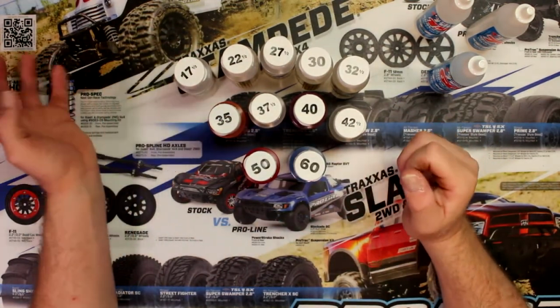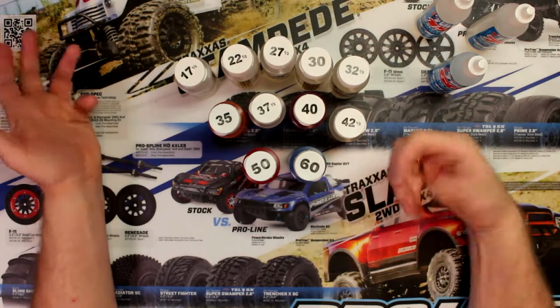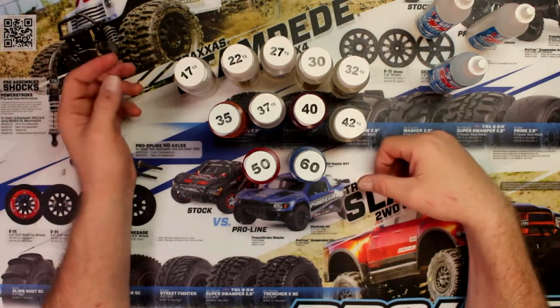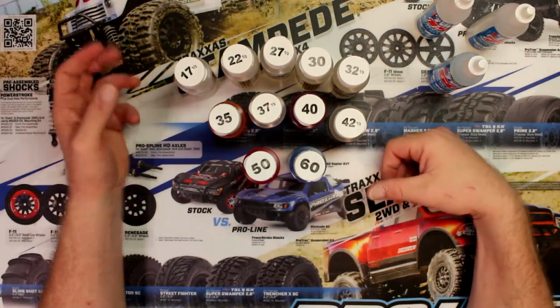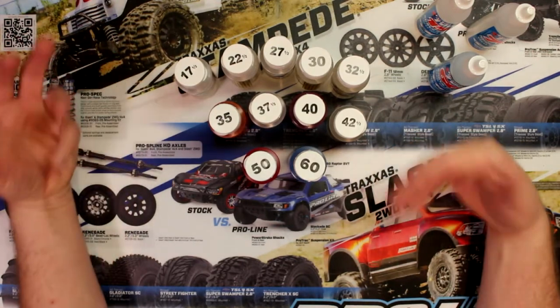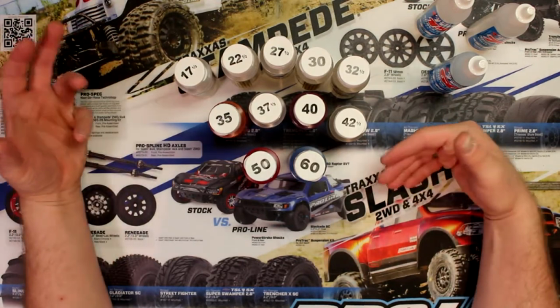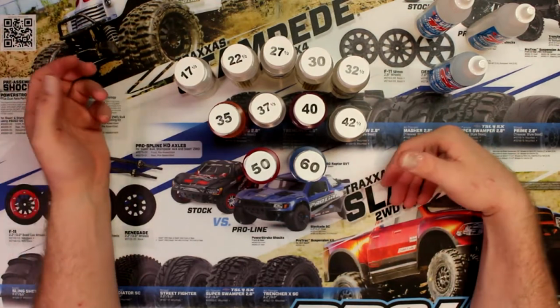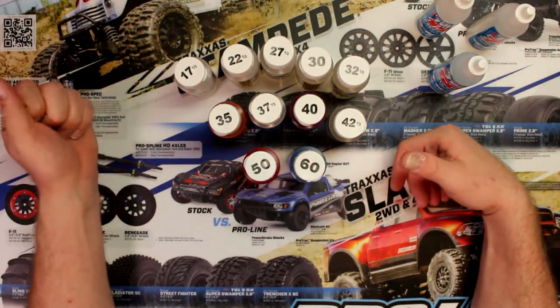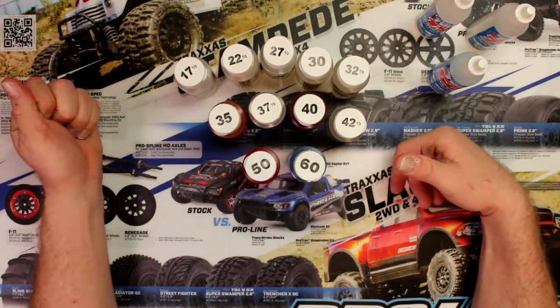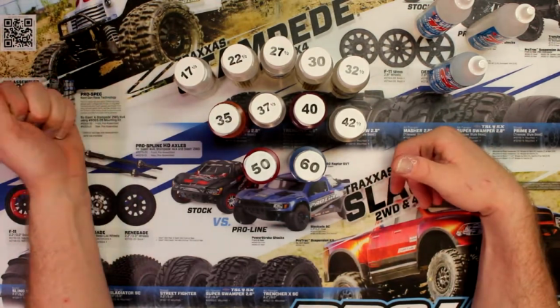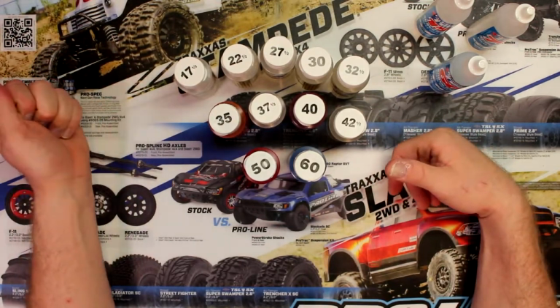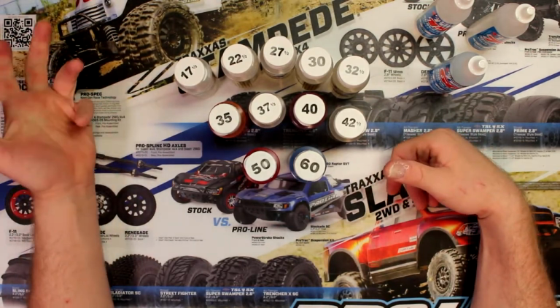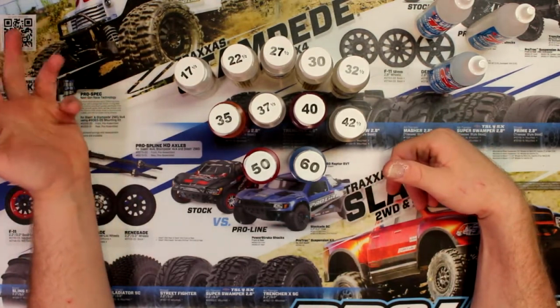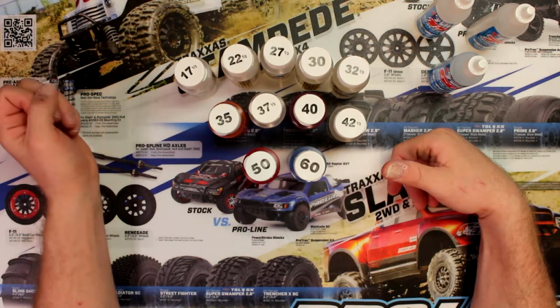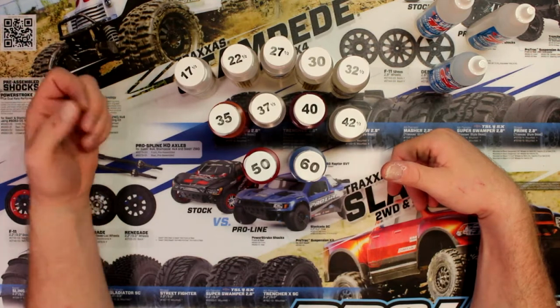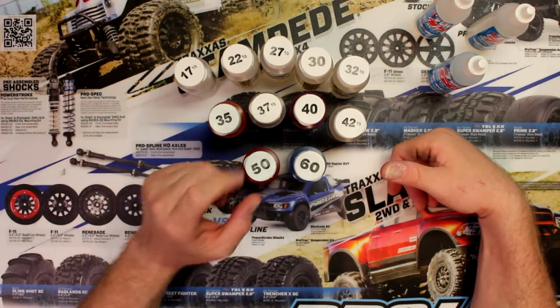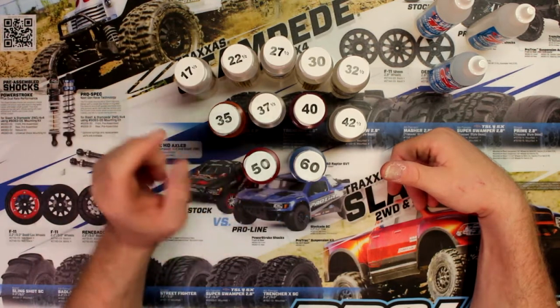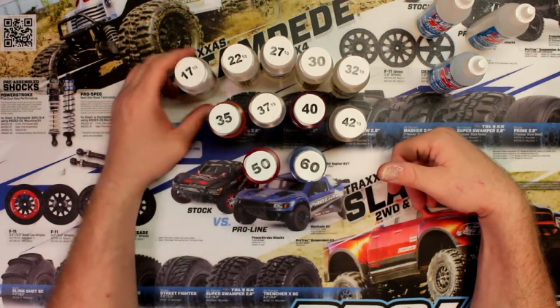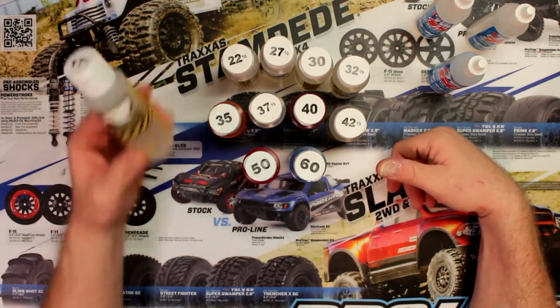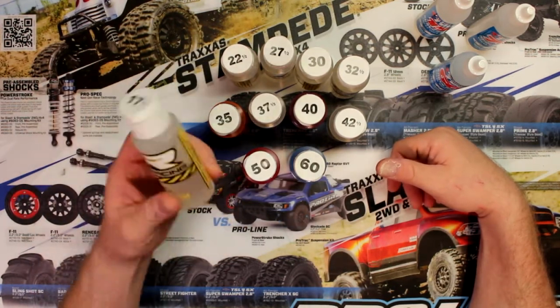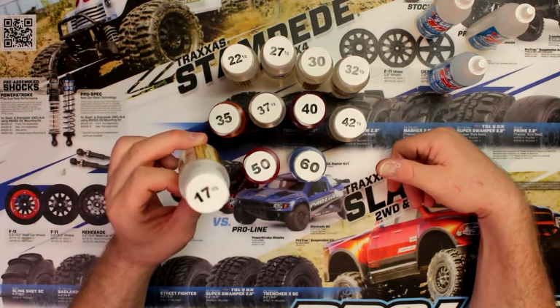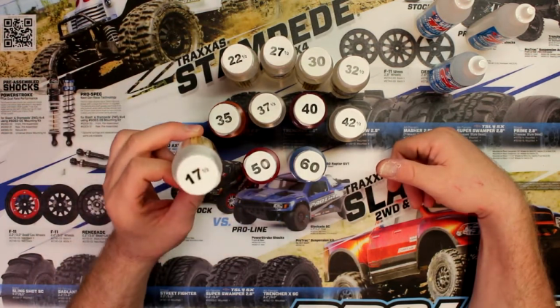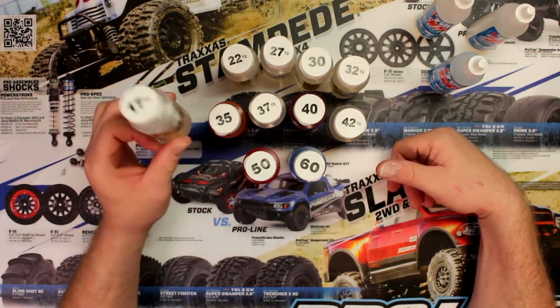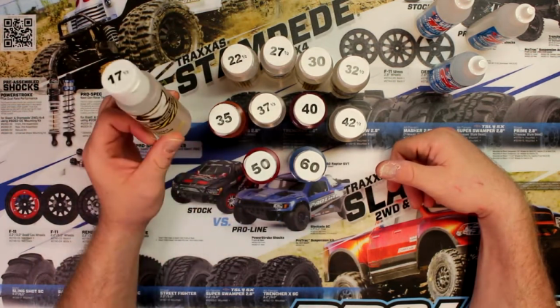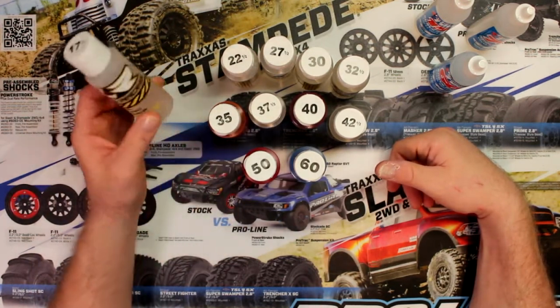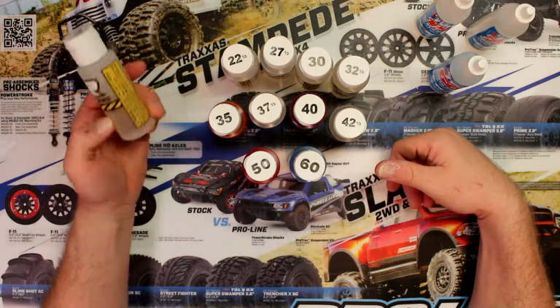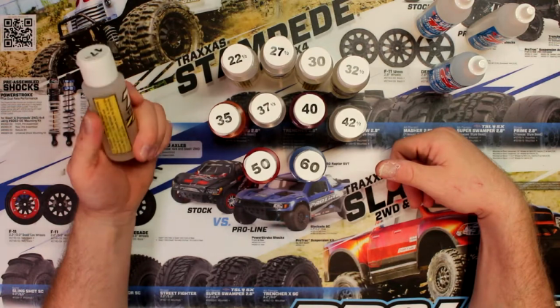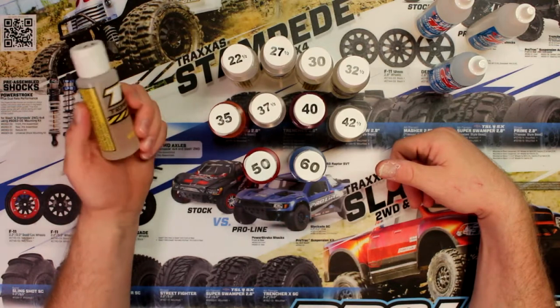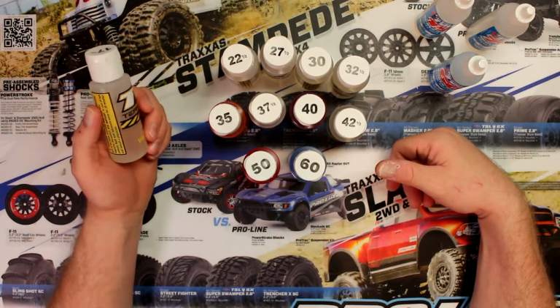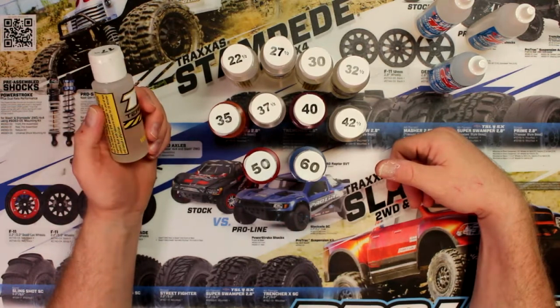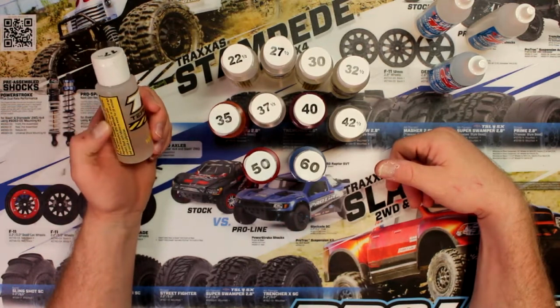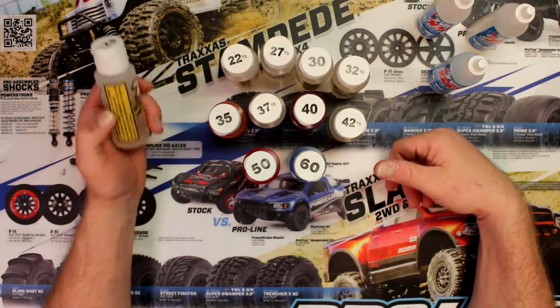Now if you go with like the 50, the liquid has a hard time moving in the bottle. Now let's say you would have a heavy vehicle — let's take the E-Revo, the 1/10. You wouldn't put the 17.5 in those shocks. It won't perform correctly in the vehicle at all.